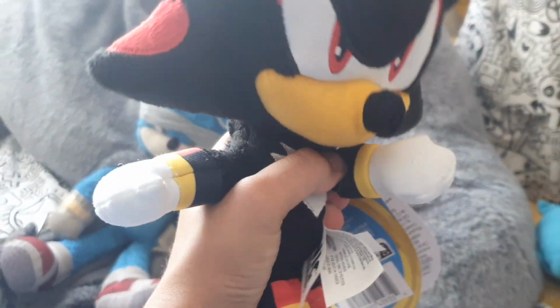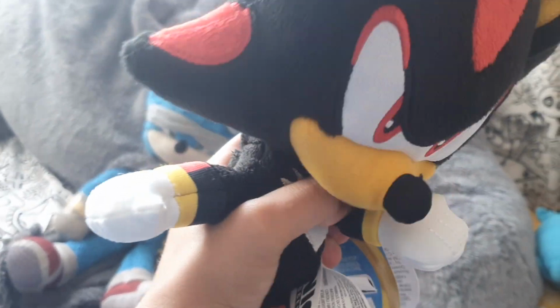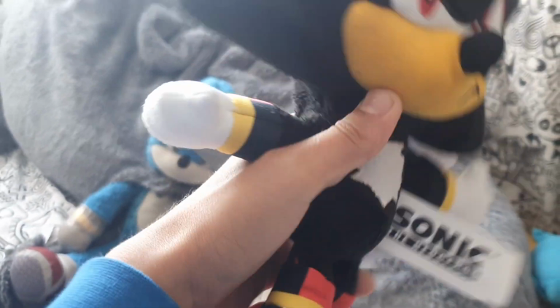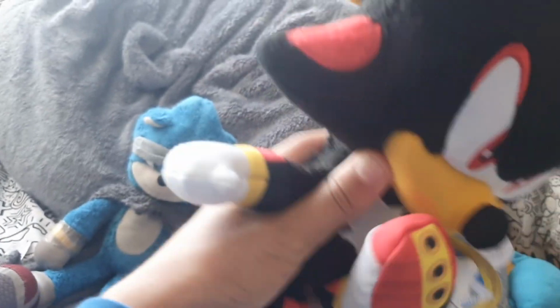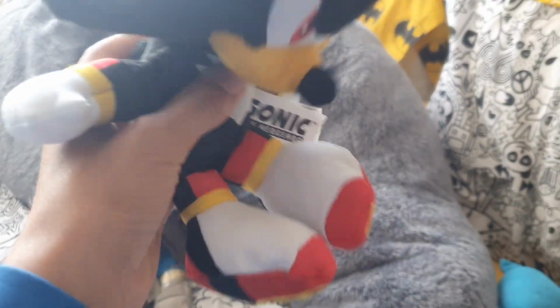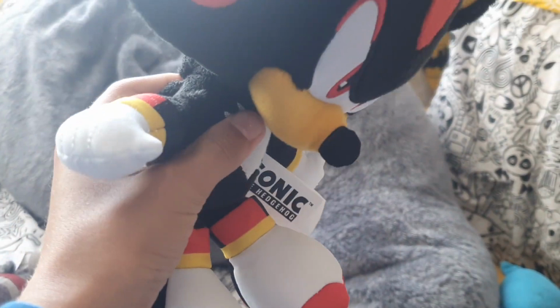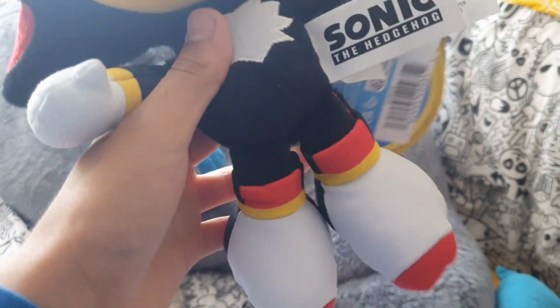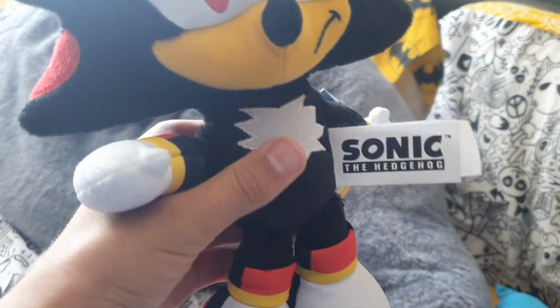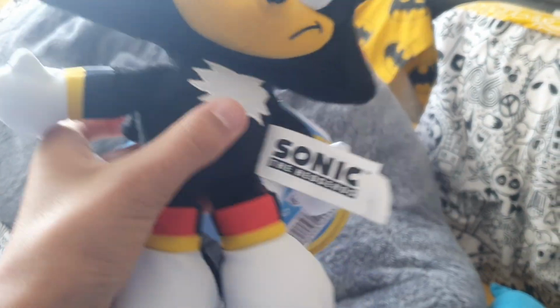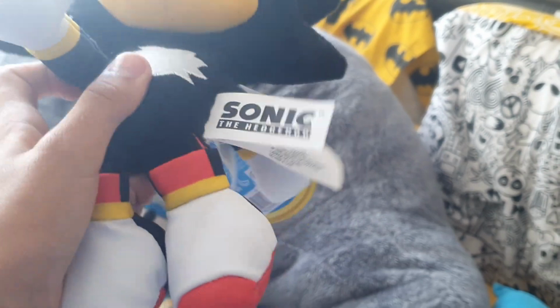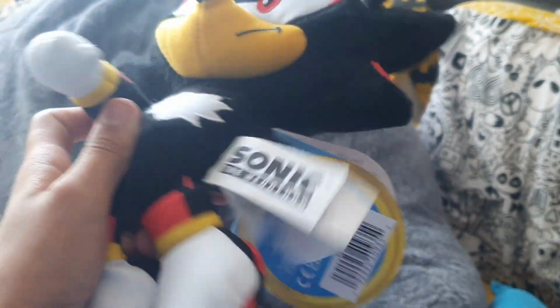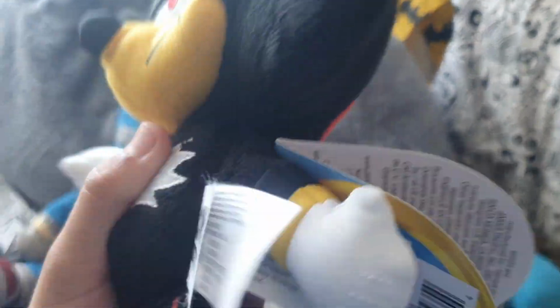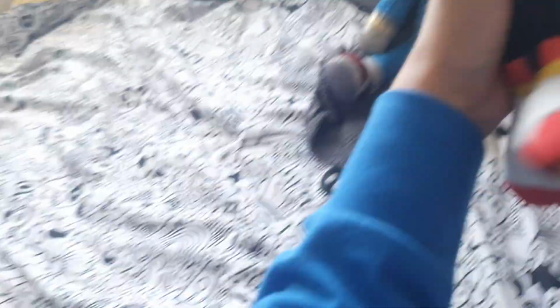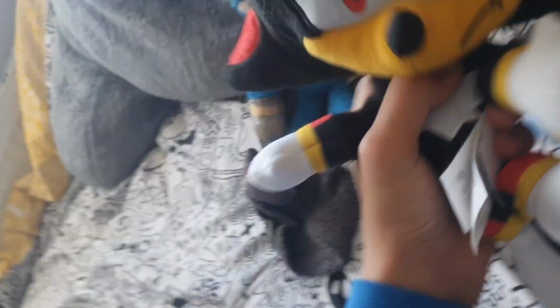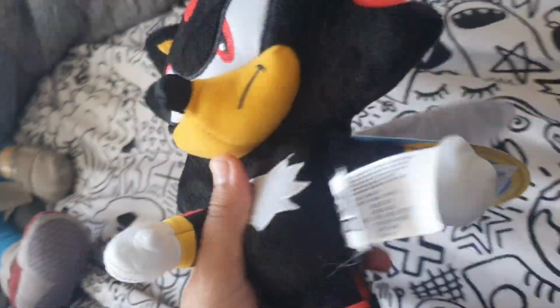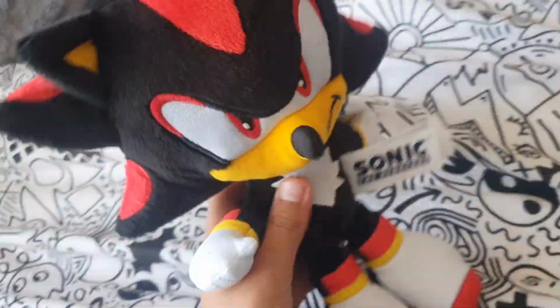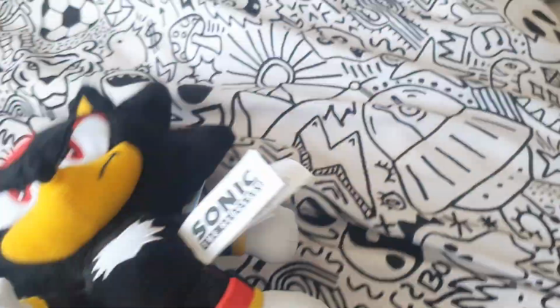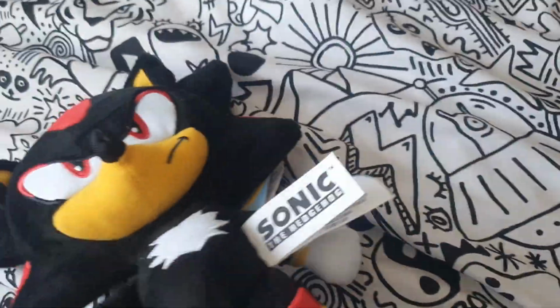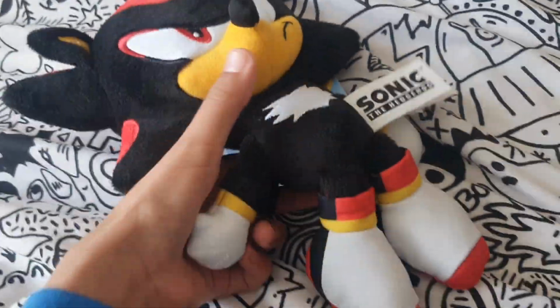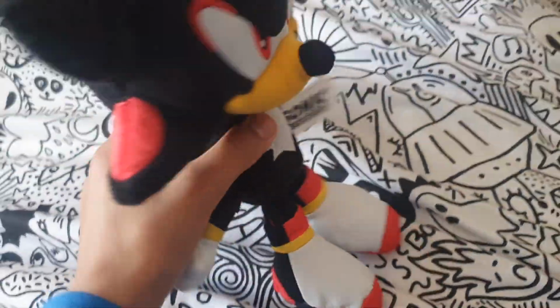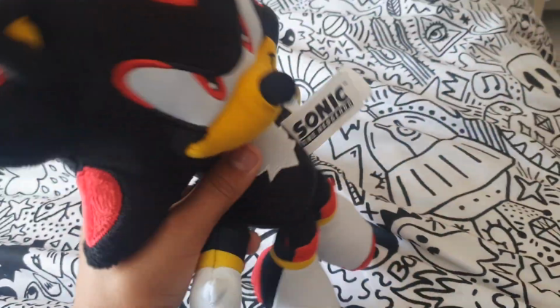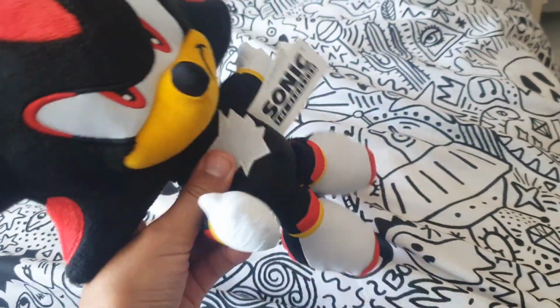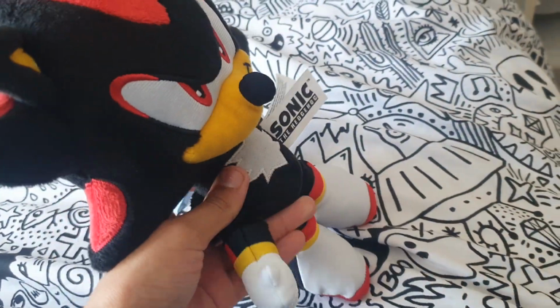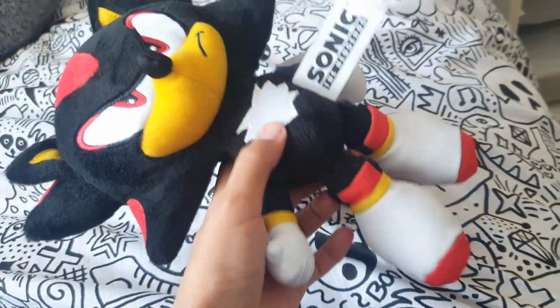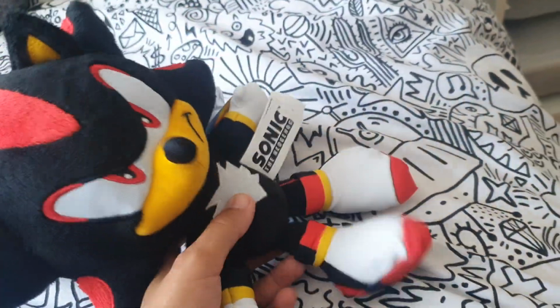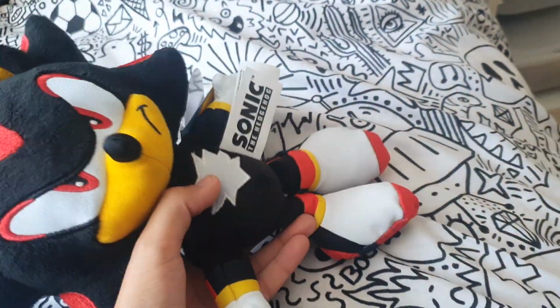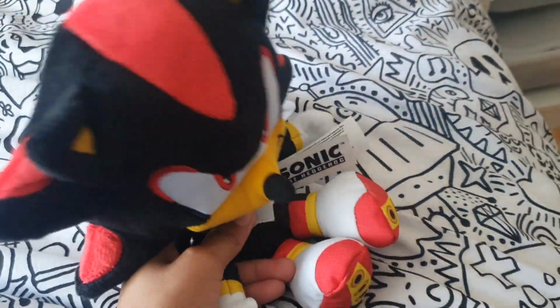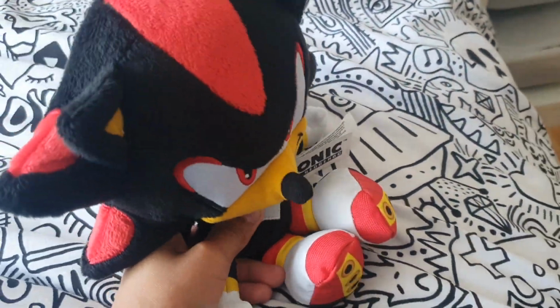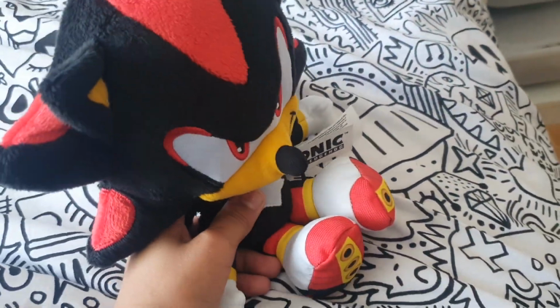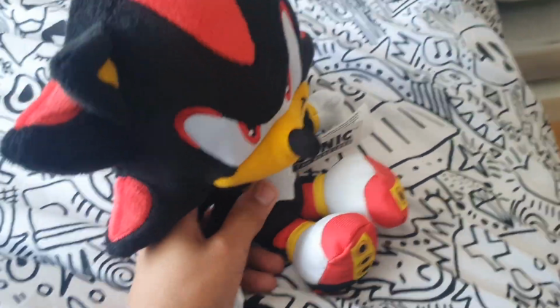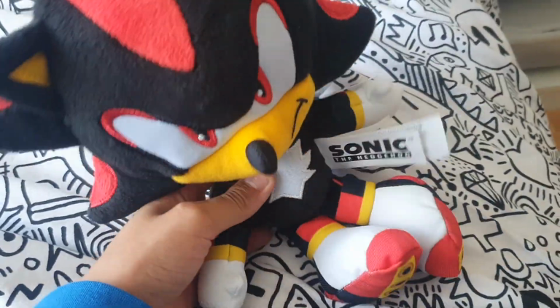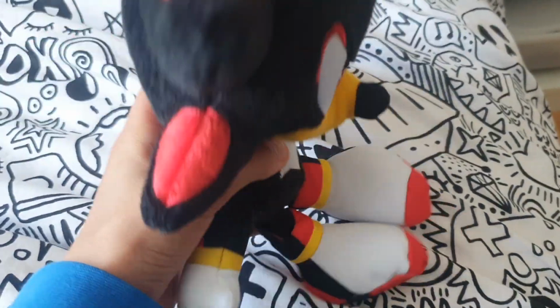I highly recommend you guys buy this if you live in the United Kingdom. If you're near Crown Park, you can go pick this guy up for yourself. I think this might be the last one they had, but I think they do restock, so yeah, I'm gonna review this.